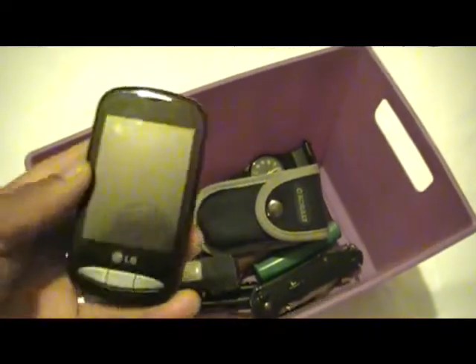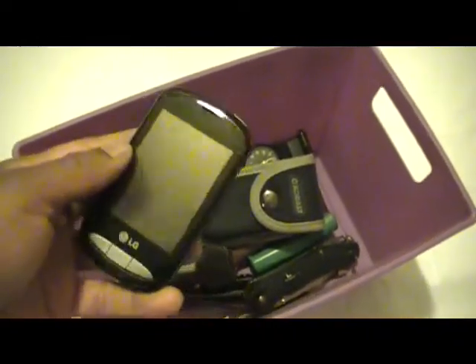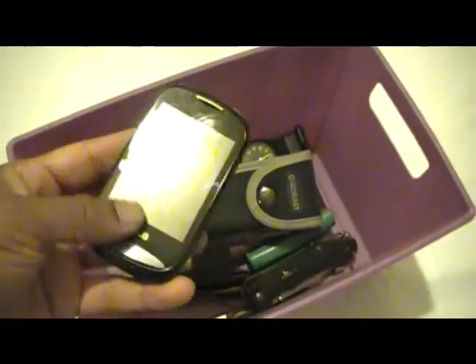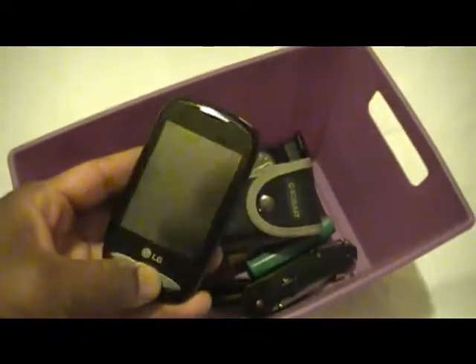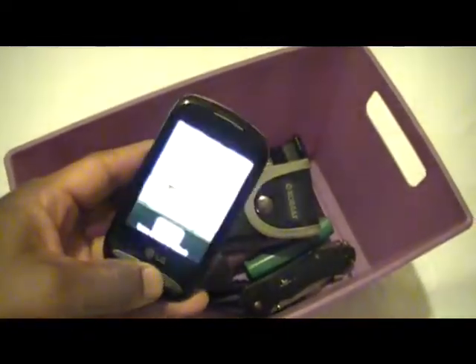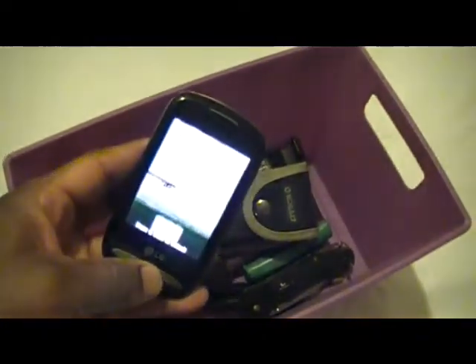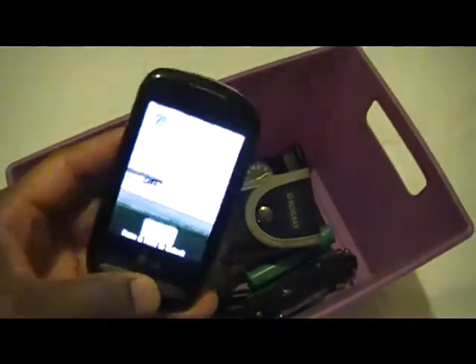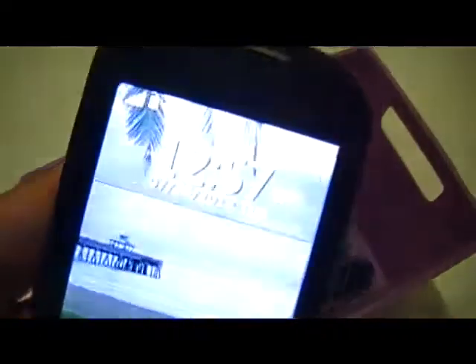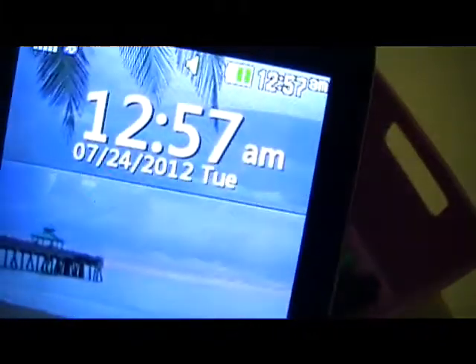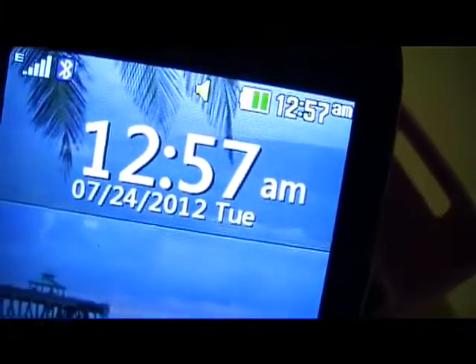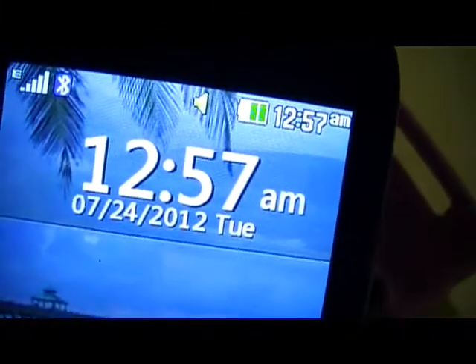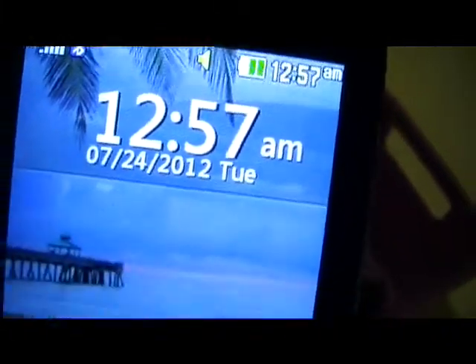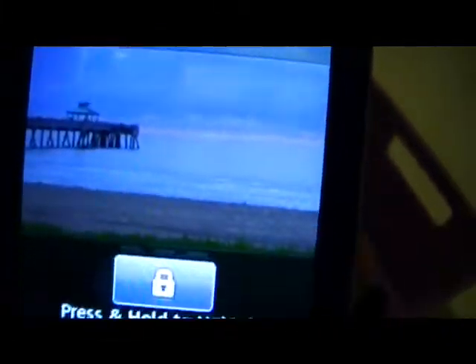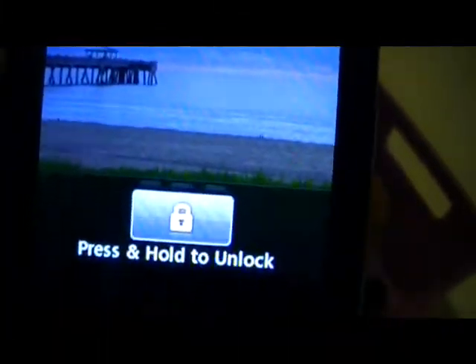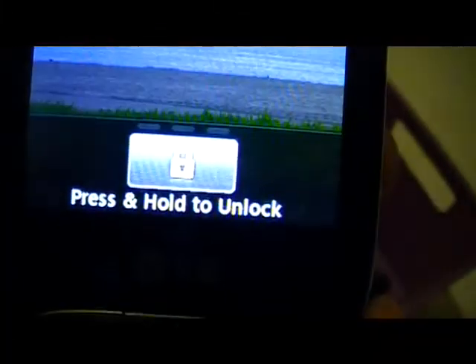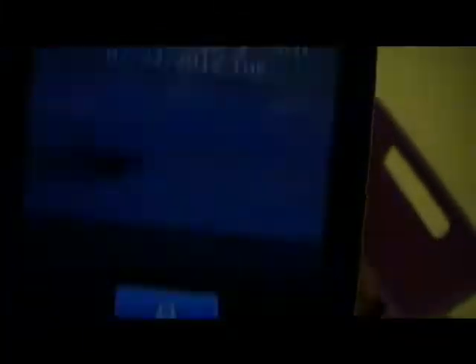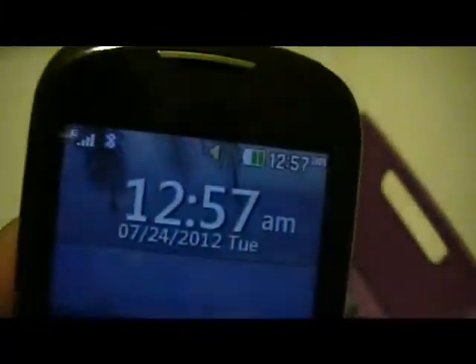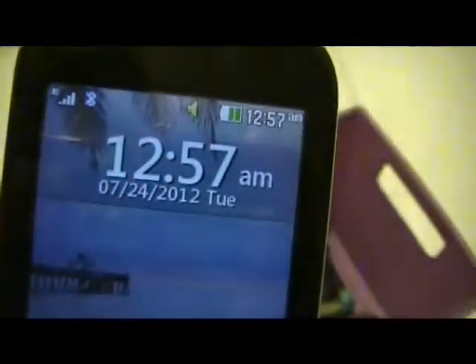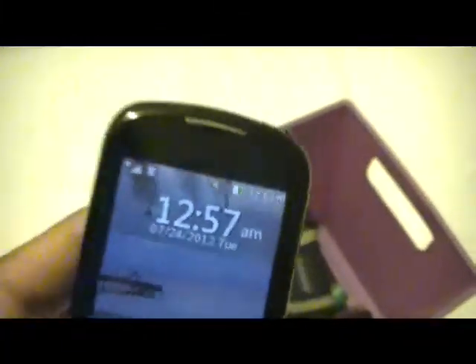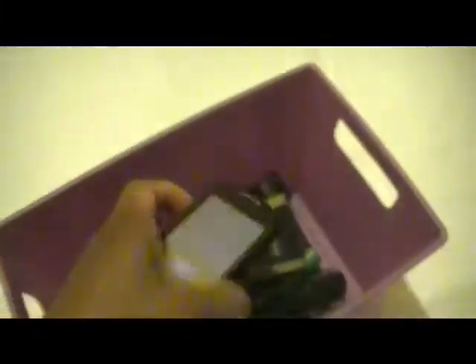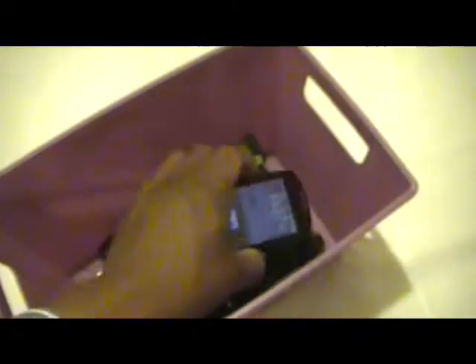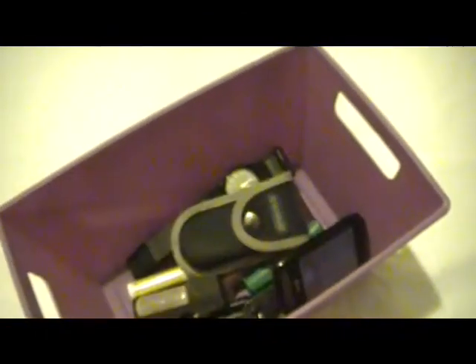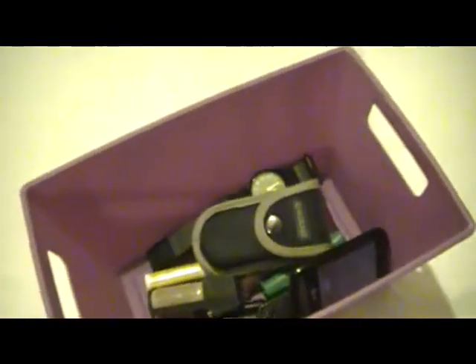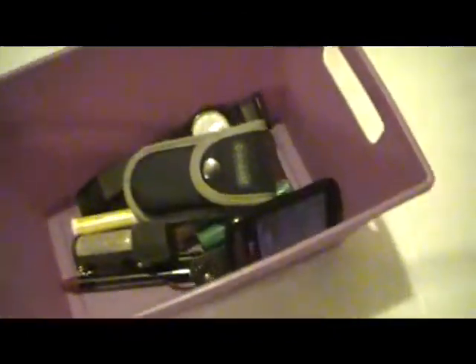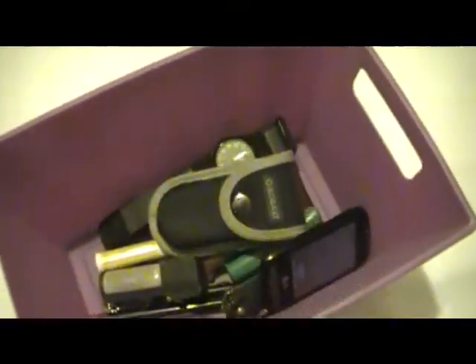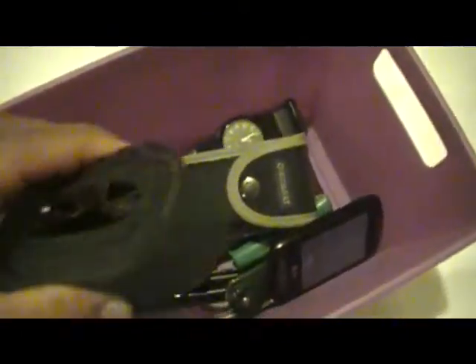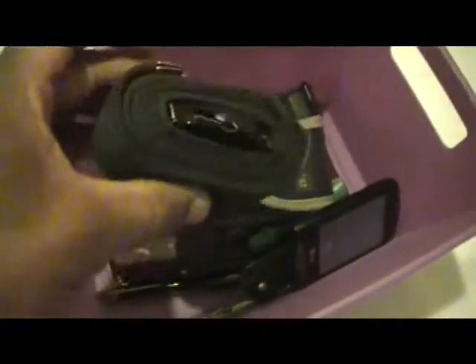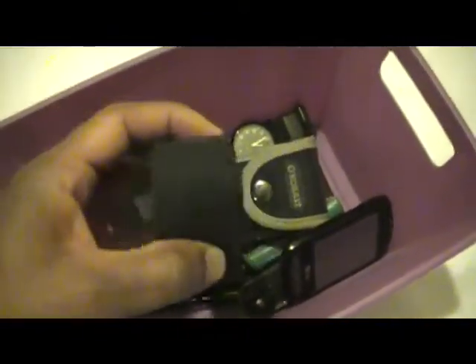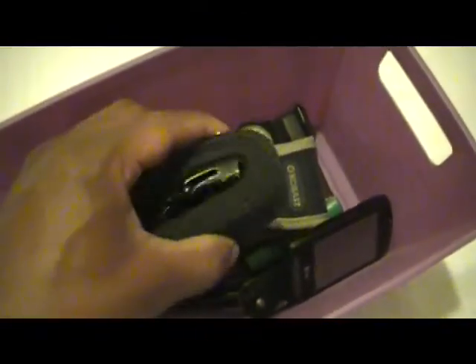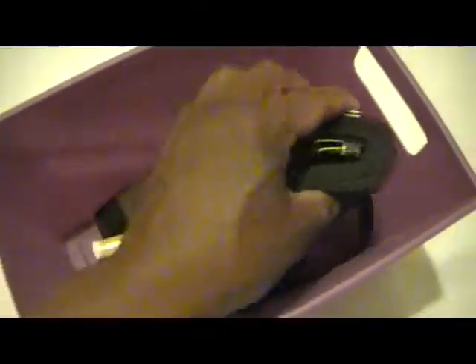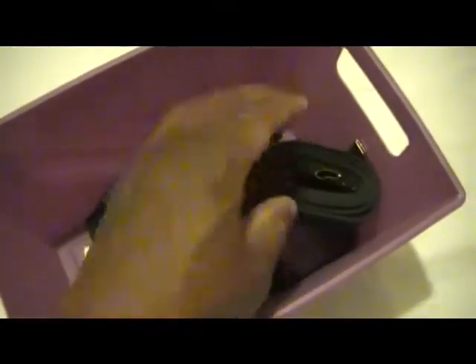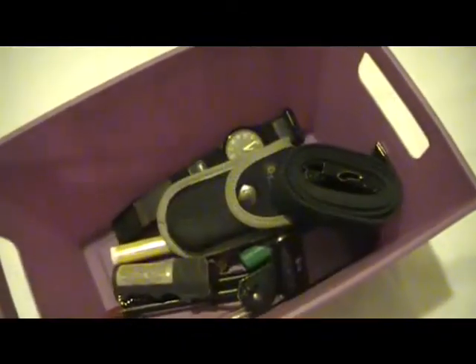My cell phone is basically just a track phone style. And here's my web belt, all rolled up nice and neat.